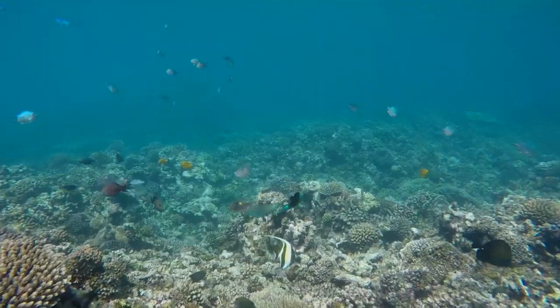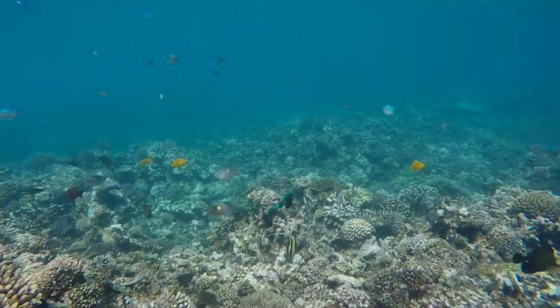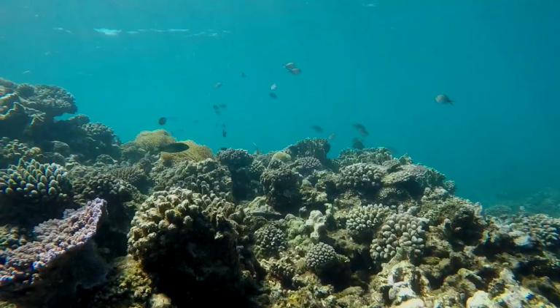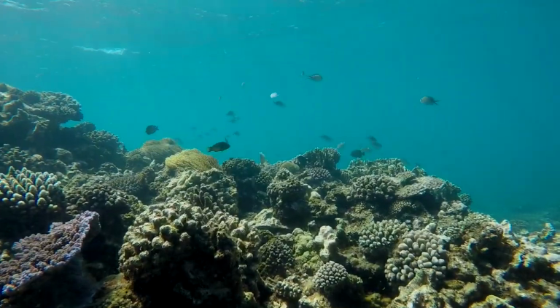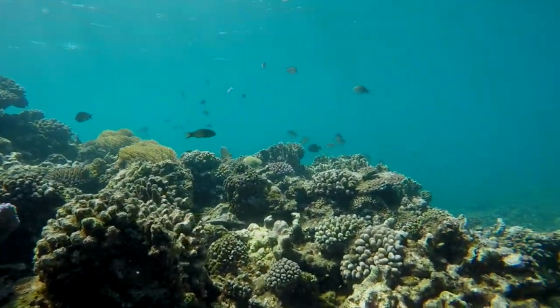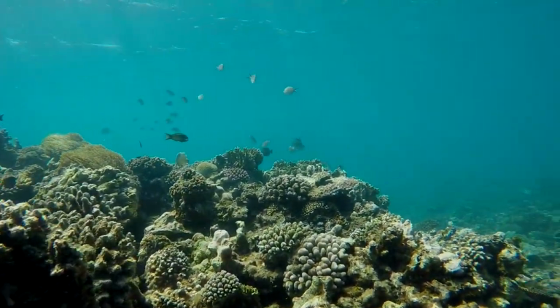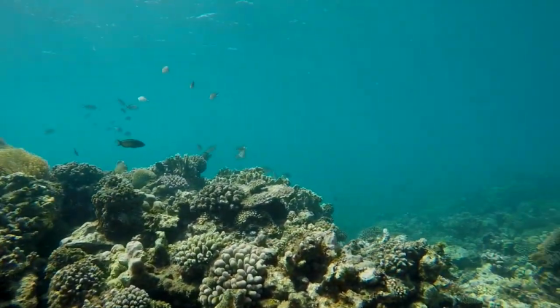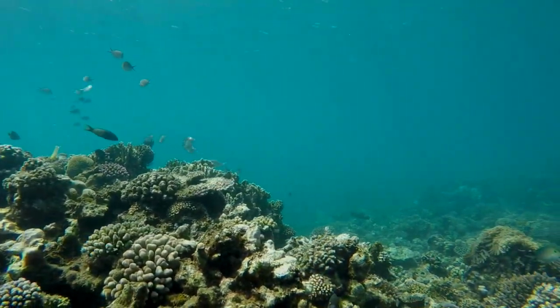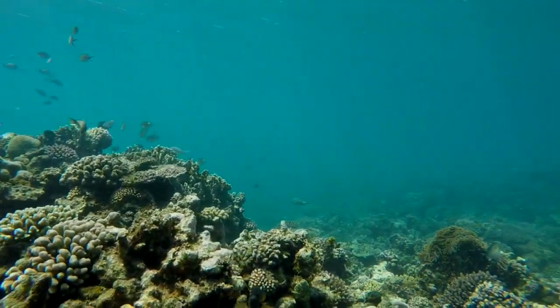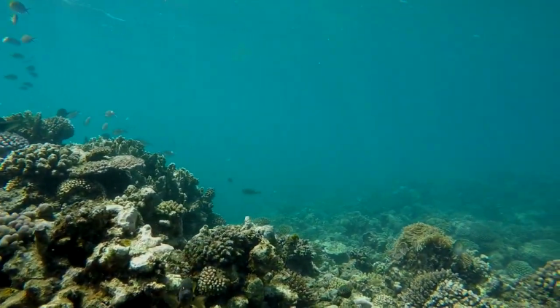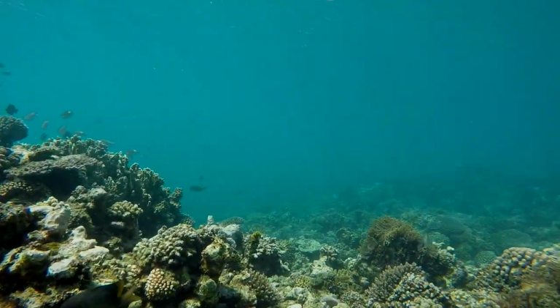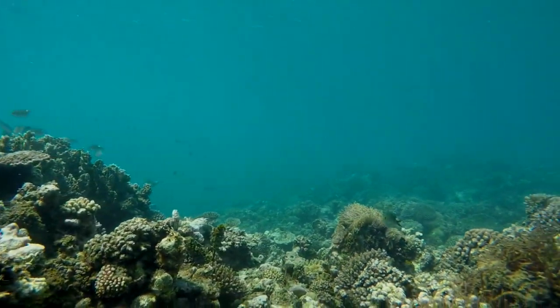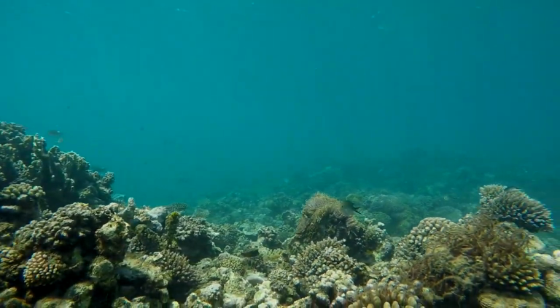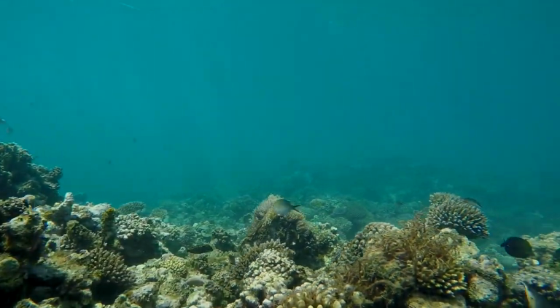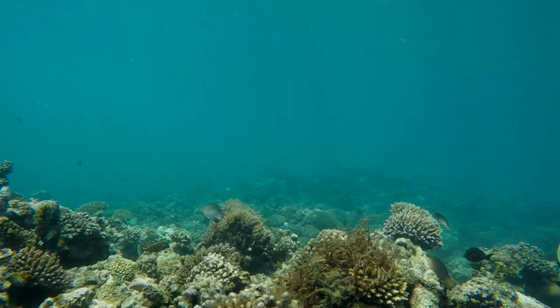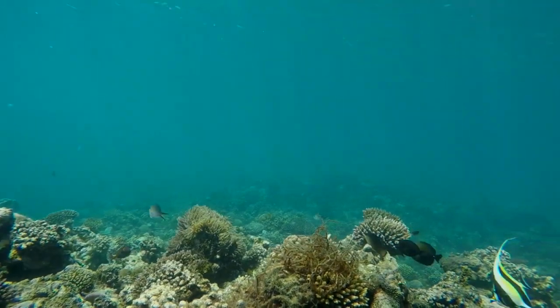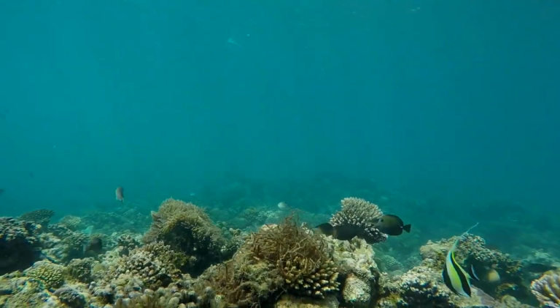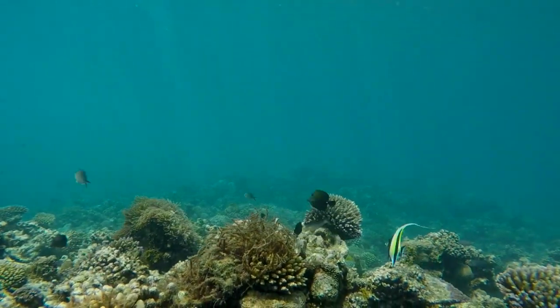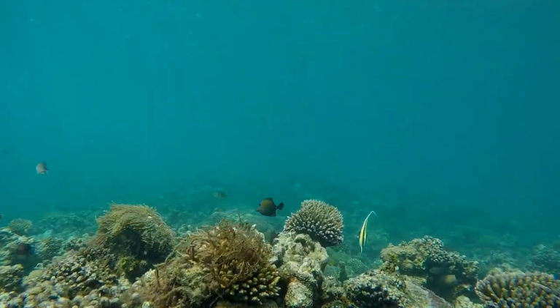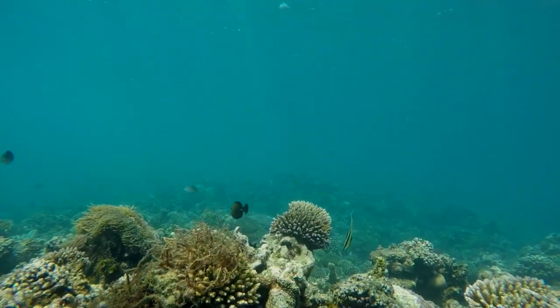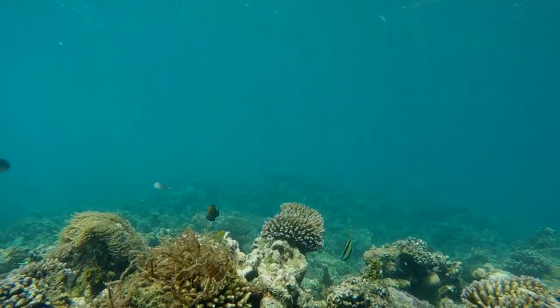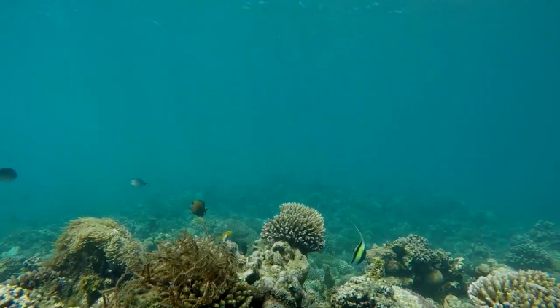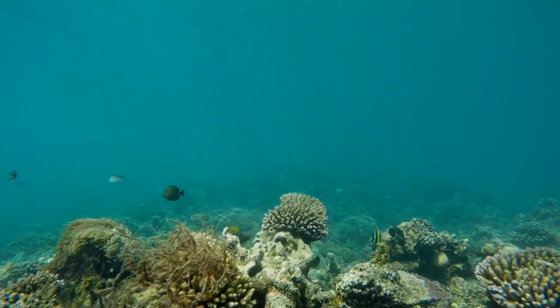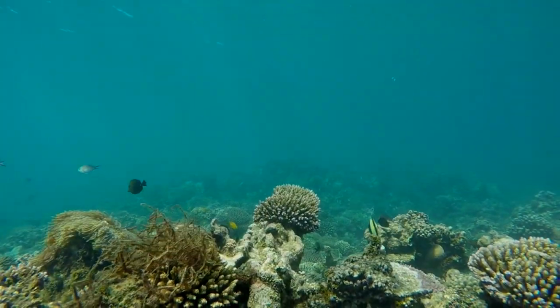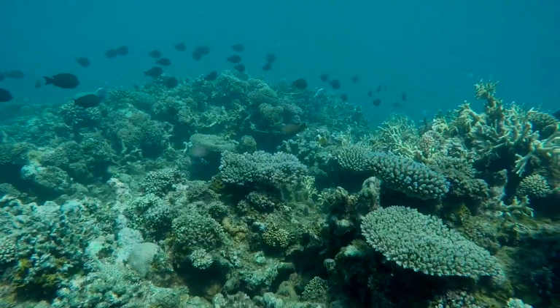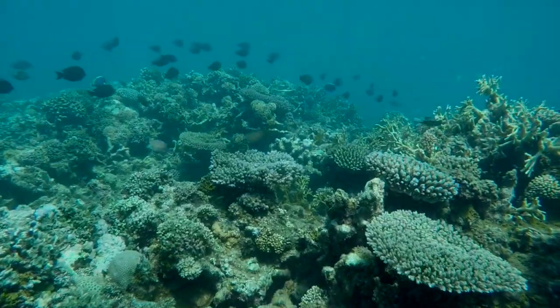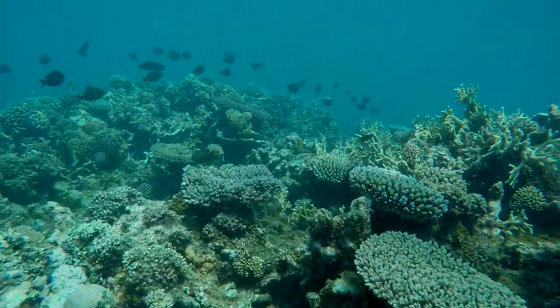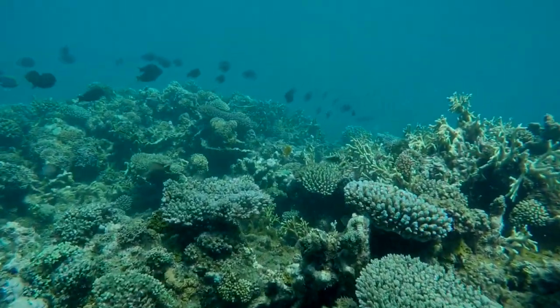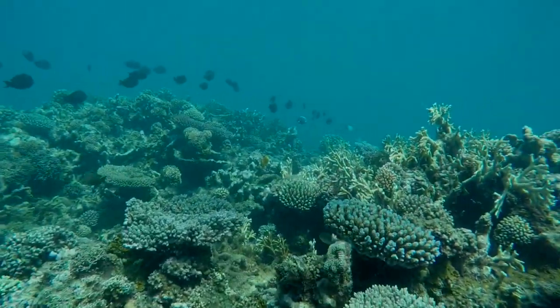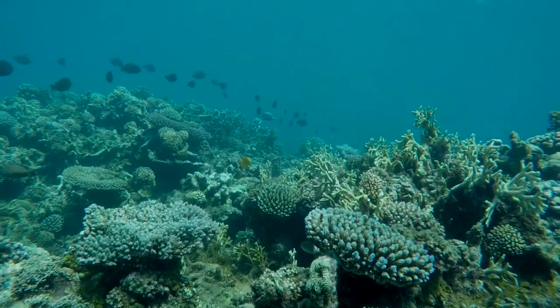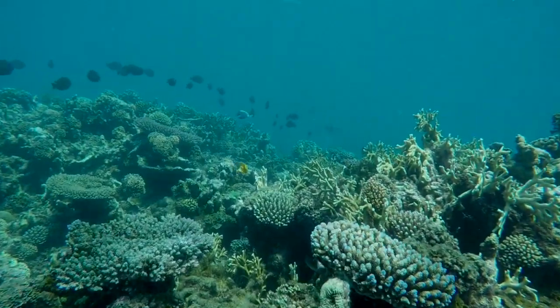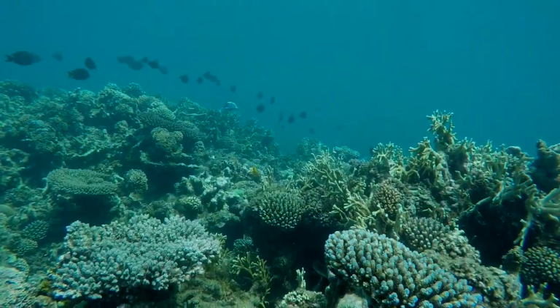Of these, 752 are fish and 350 are coral species. Much of the Malagasy coastline remains scientifically unknown.